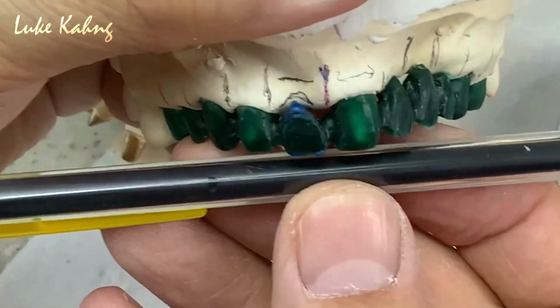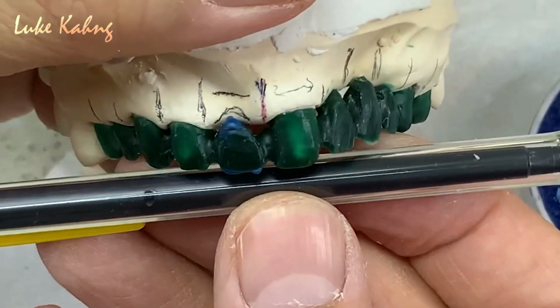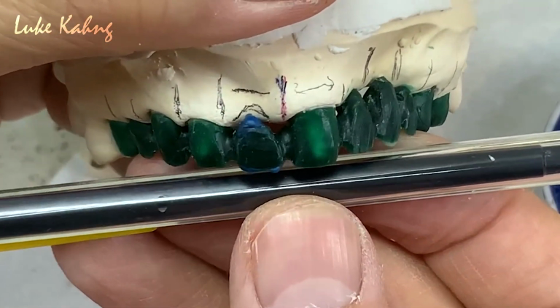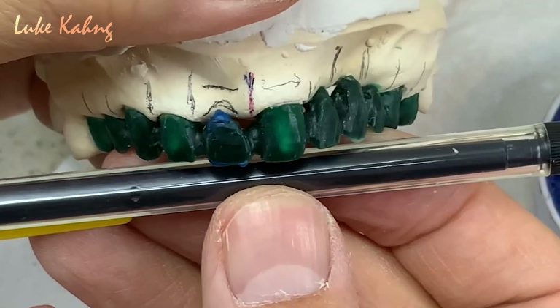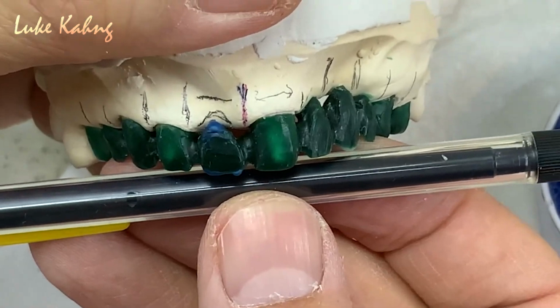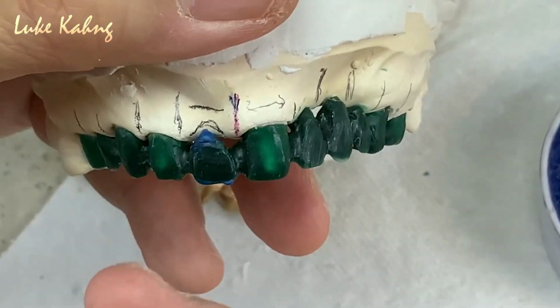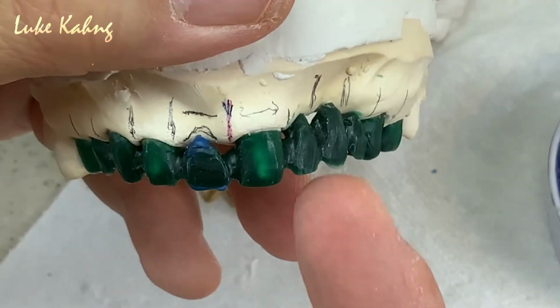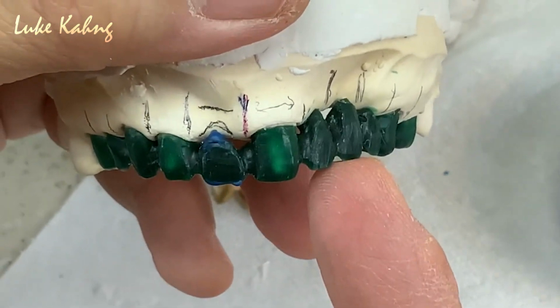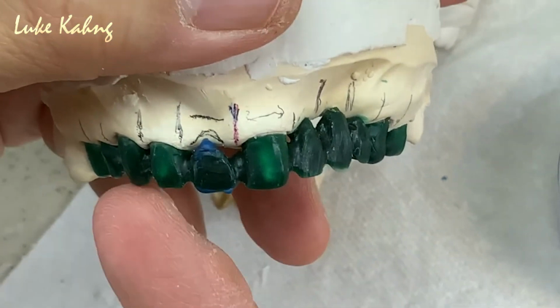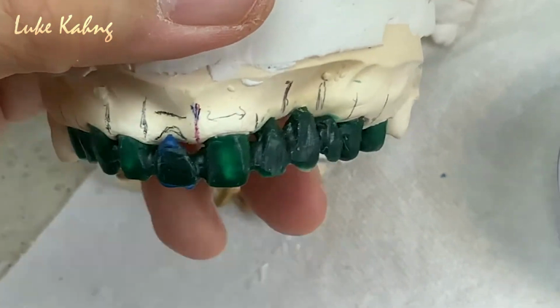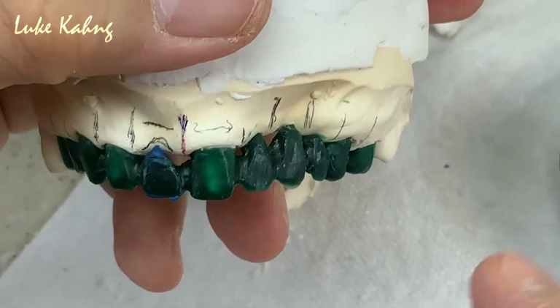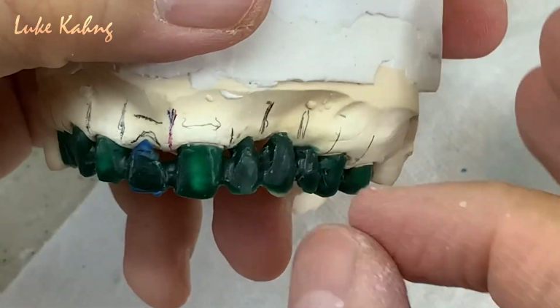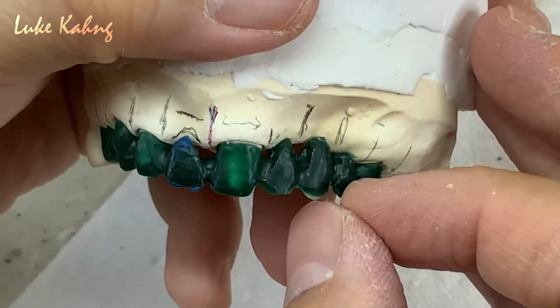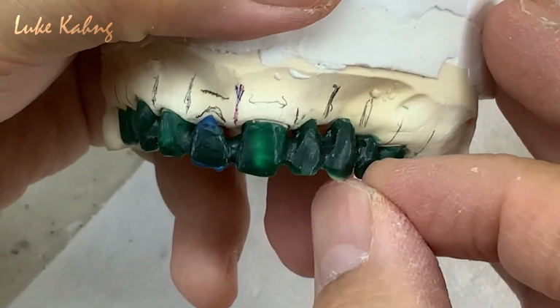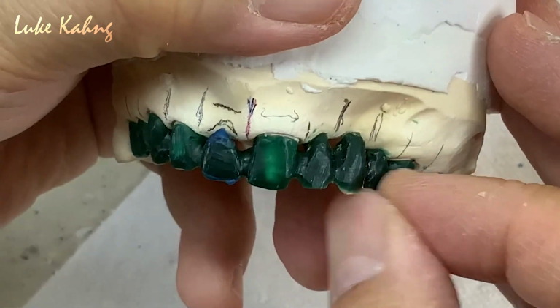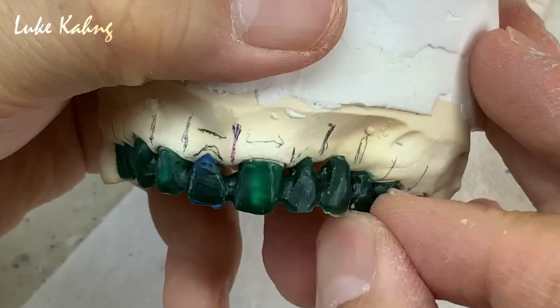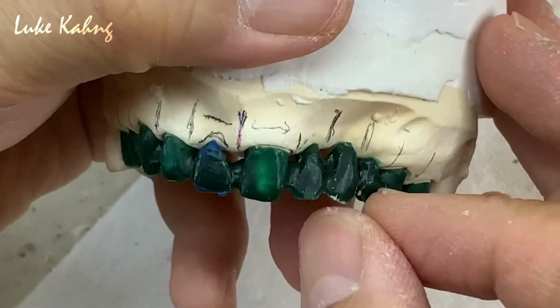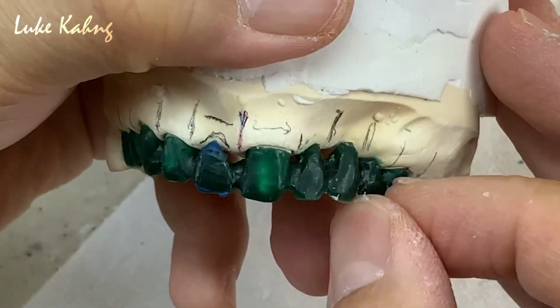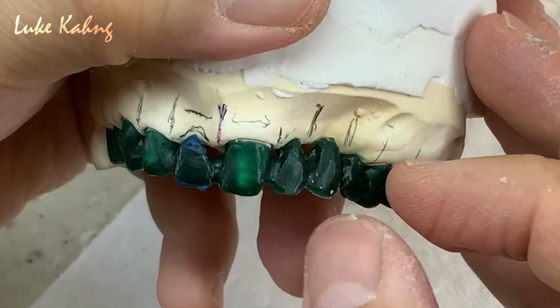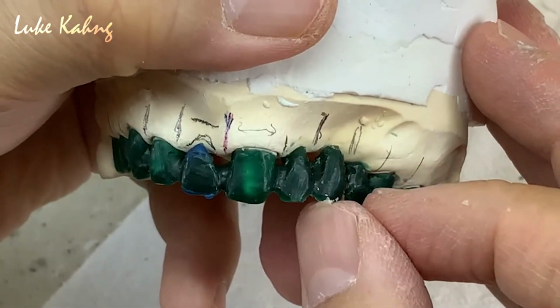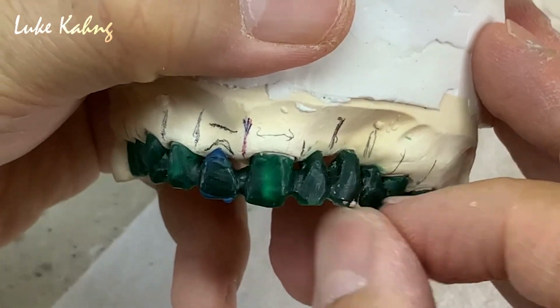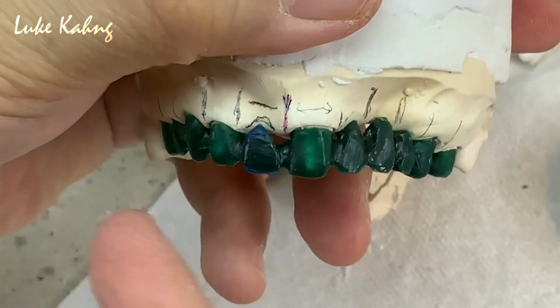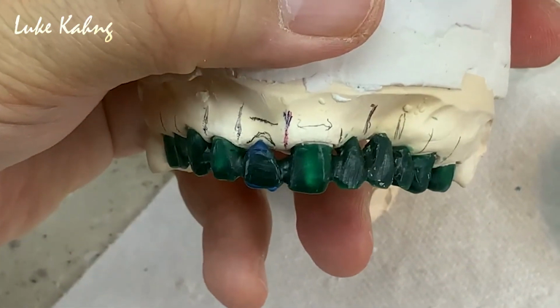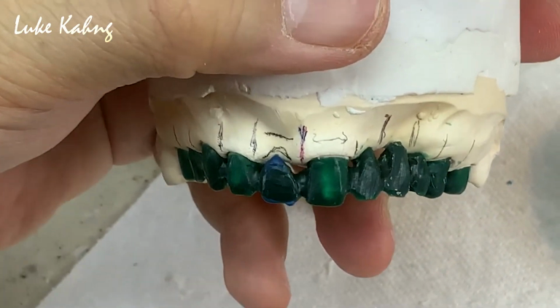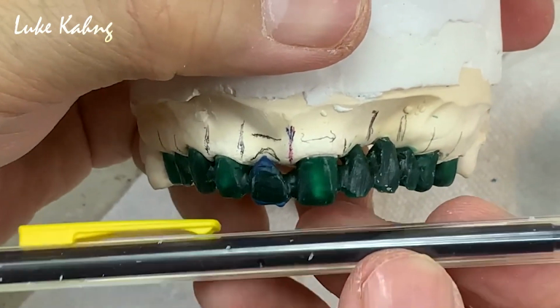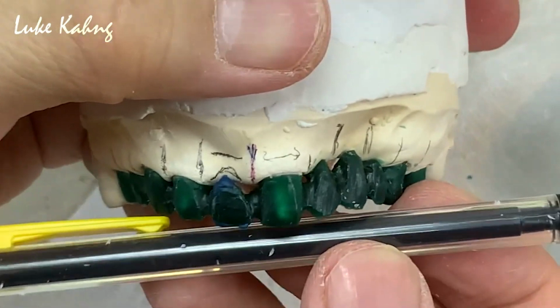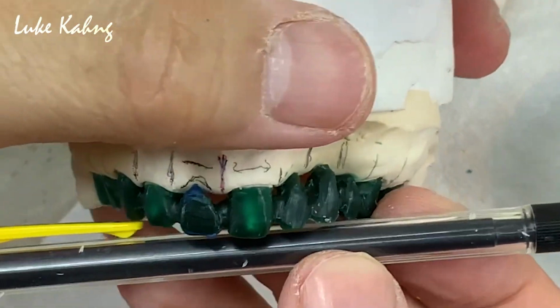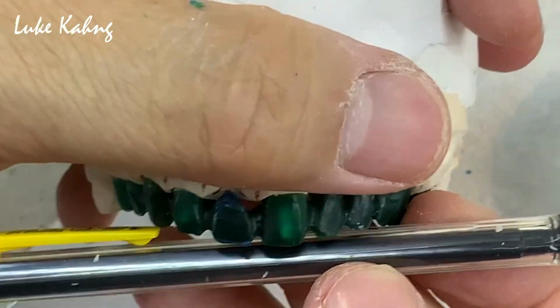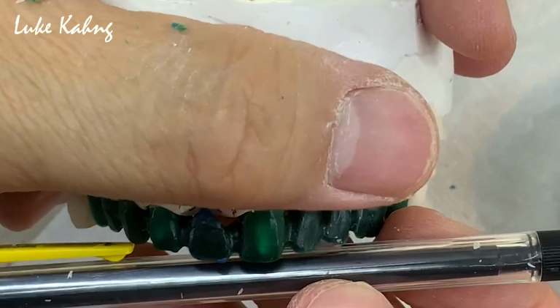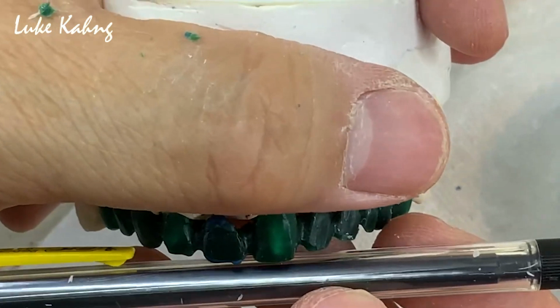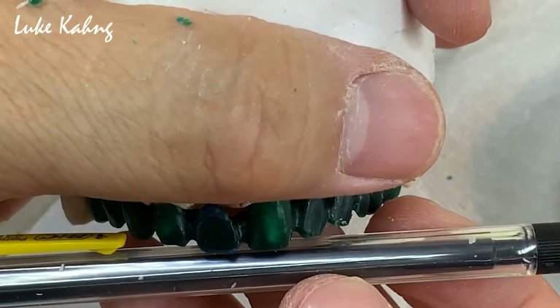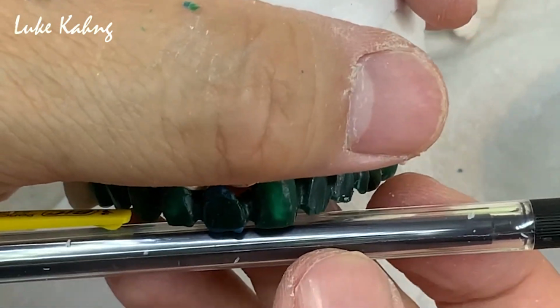Horizontal is good — just make sure it stays horizontal. Canine to canine has to be right. Here is longer, here is shorter — to me this is too long, so I cut it just a little bit. Then I can match it with adjacent teeth.